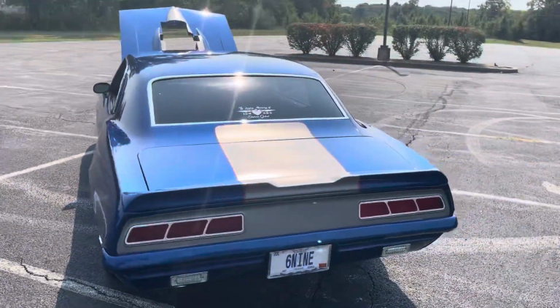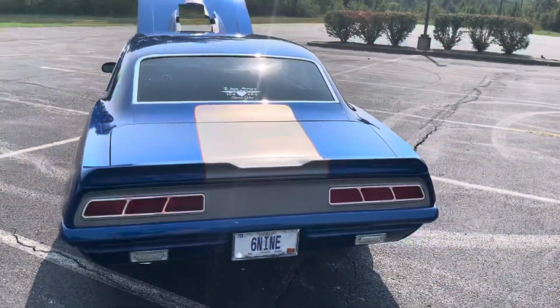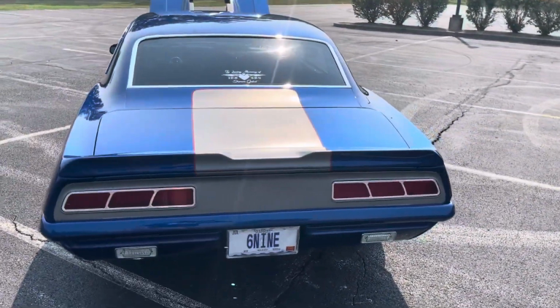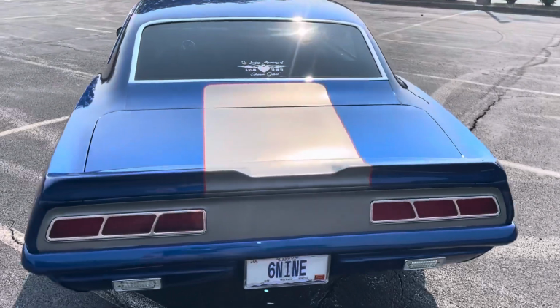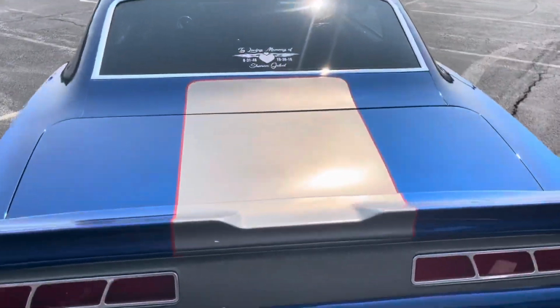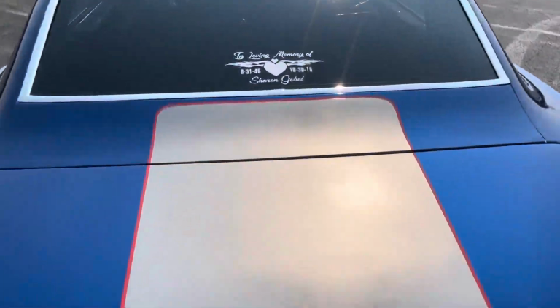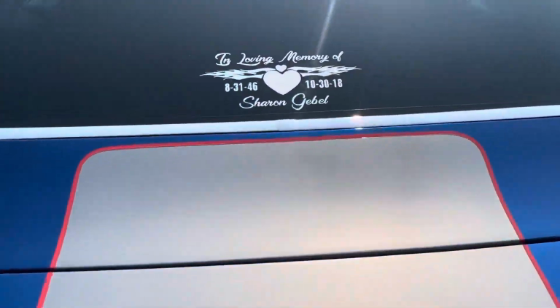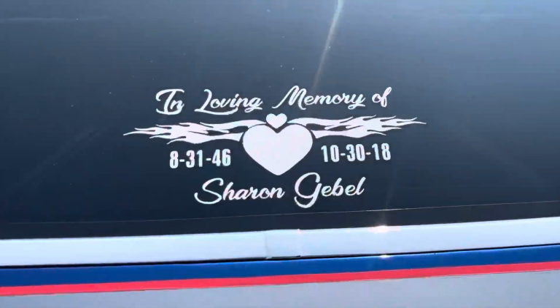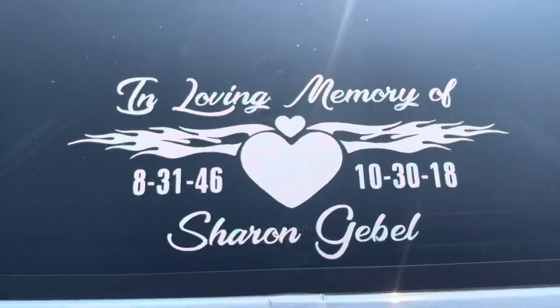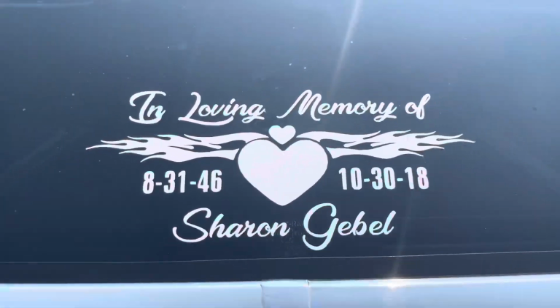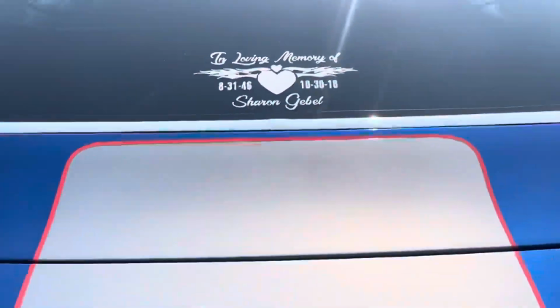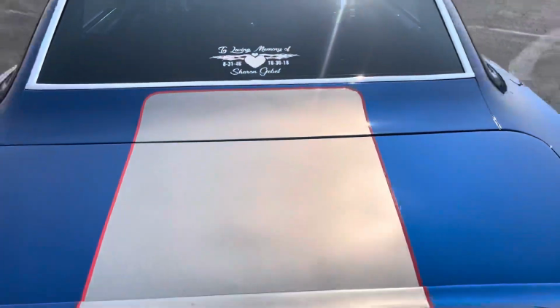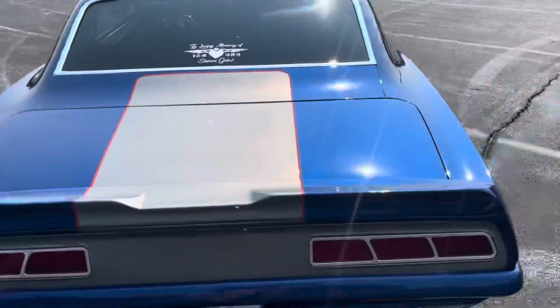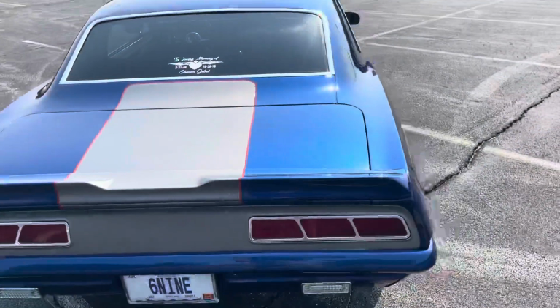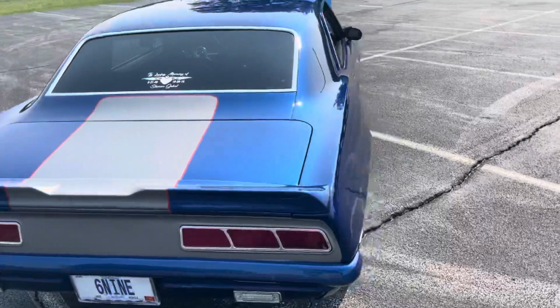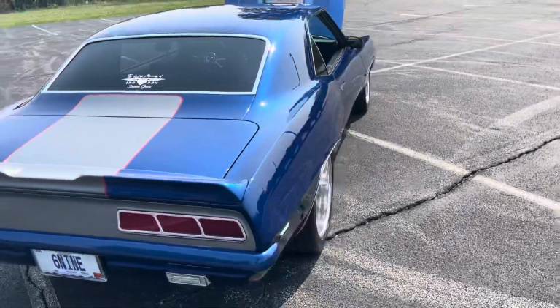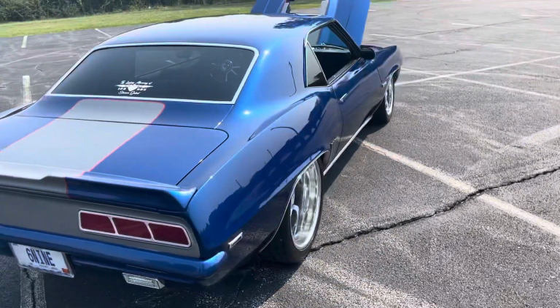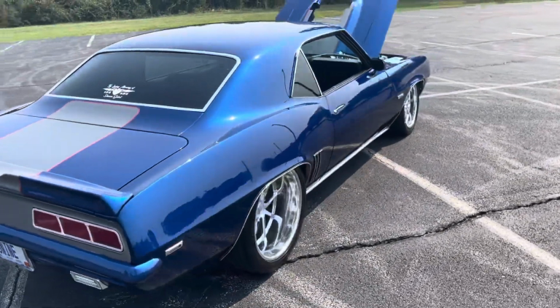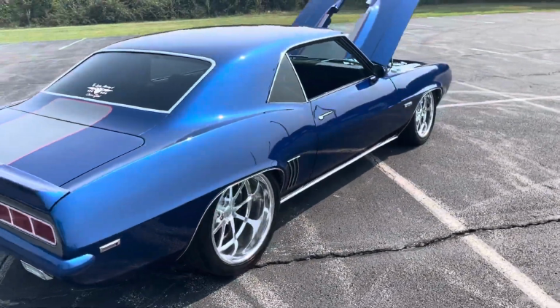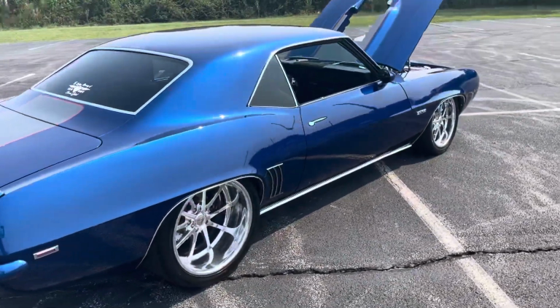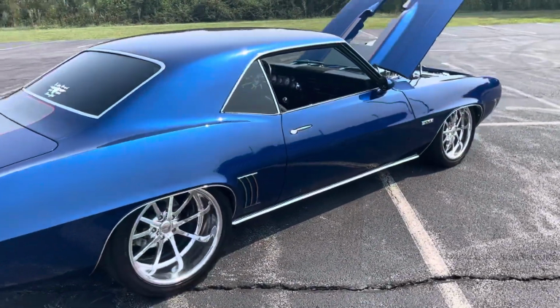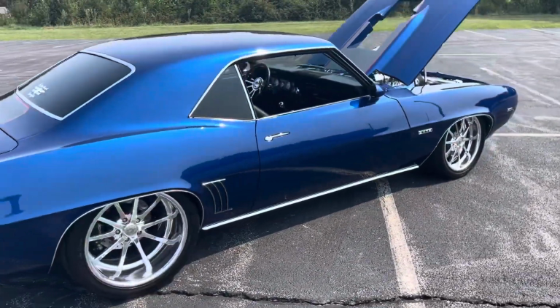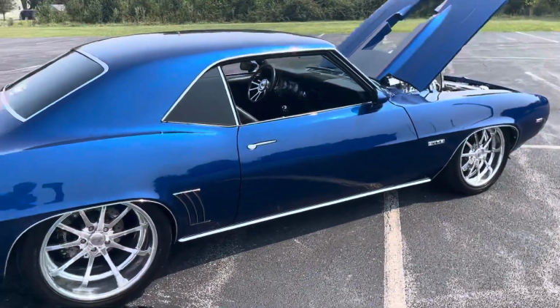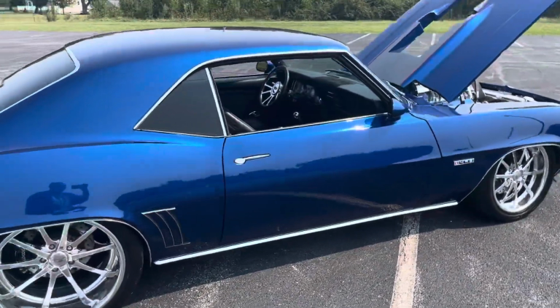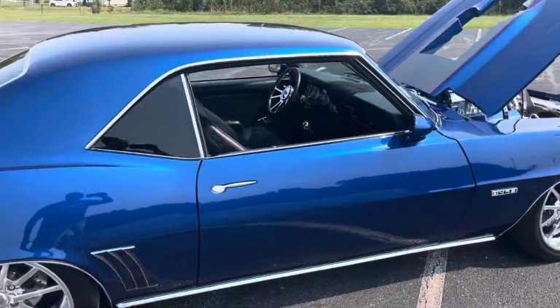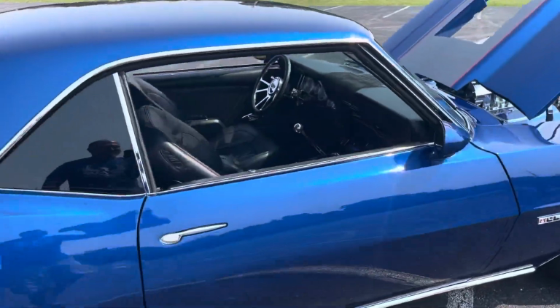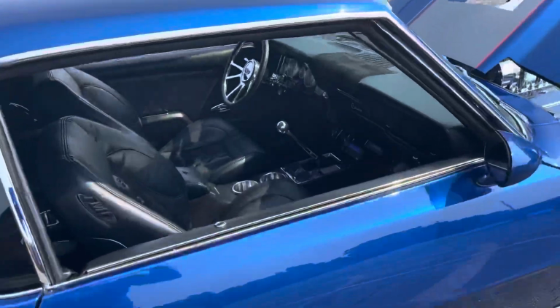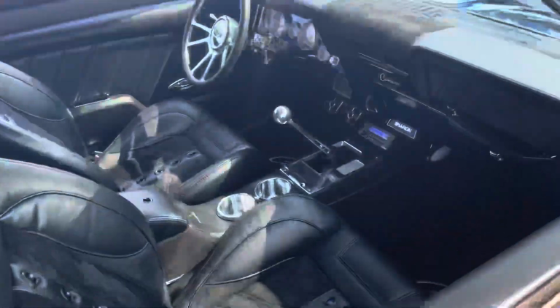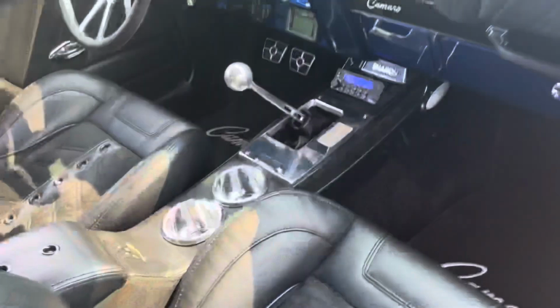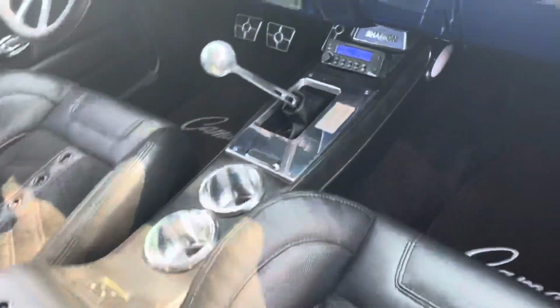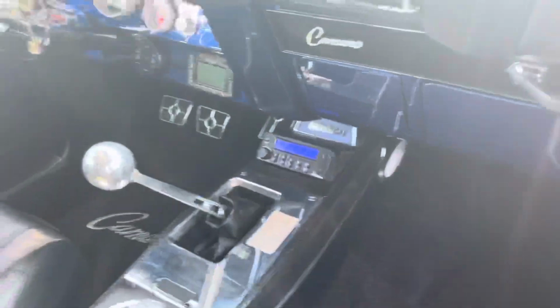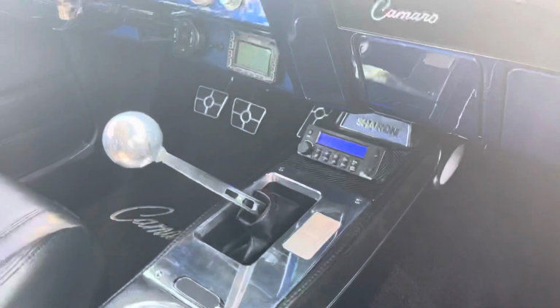It's named Sharon, after my mother — that's the best part about the car right there. Killer TMI interior.